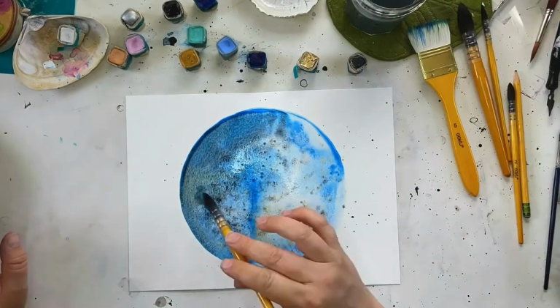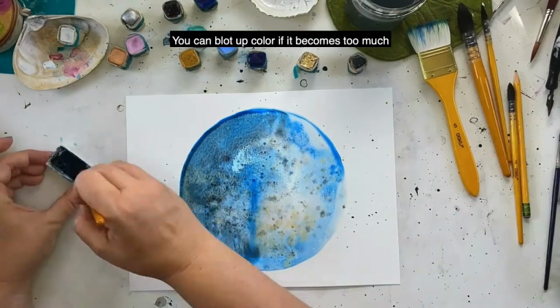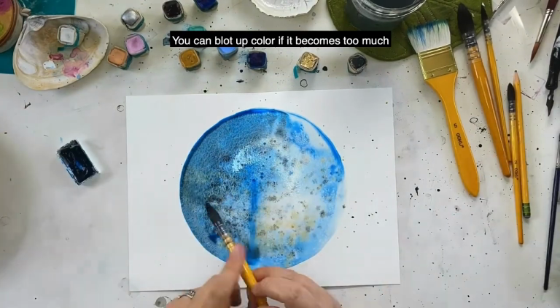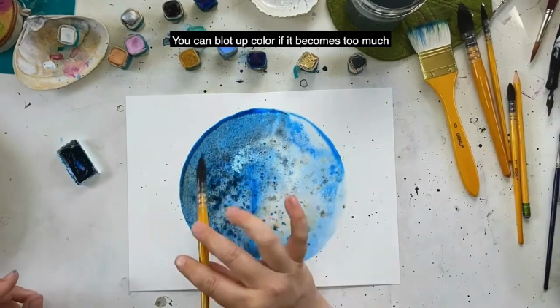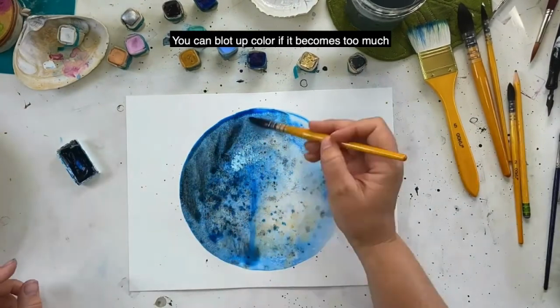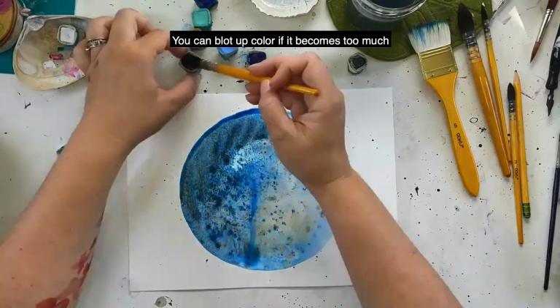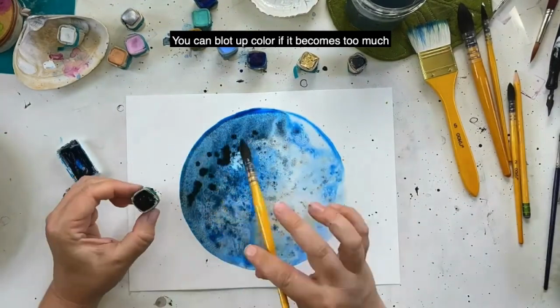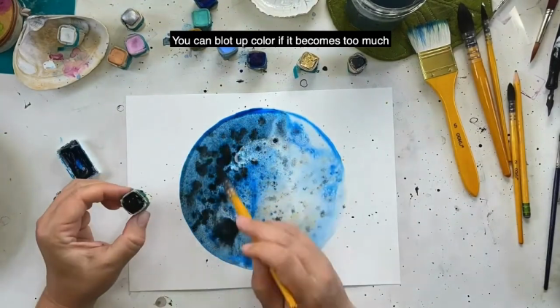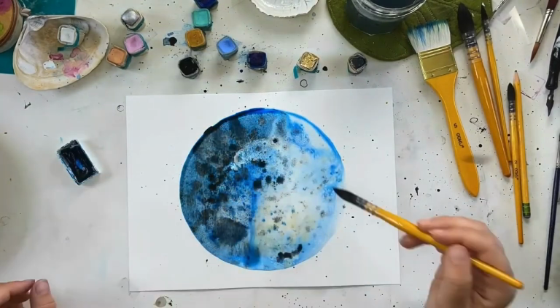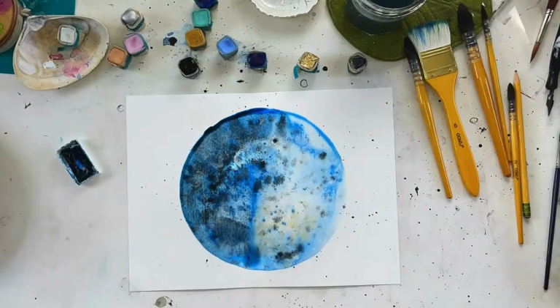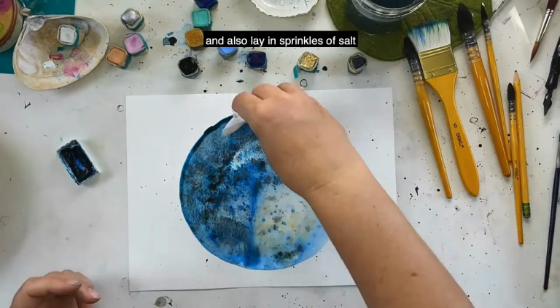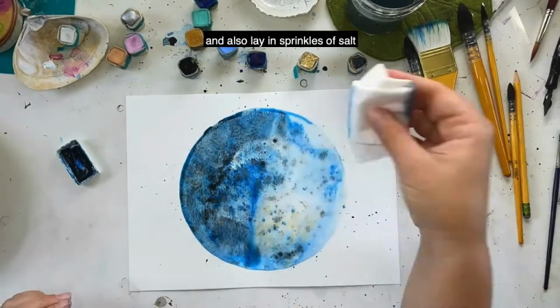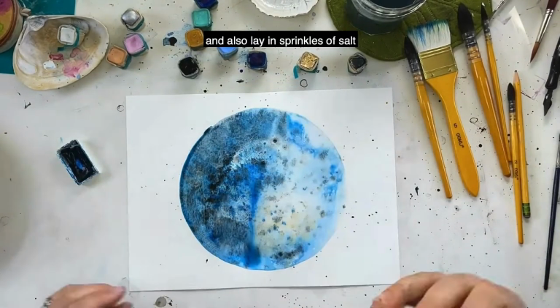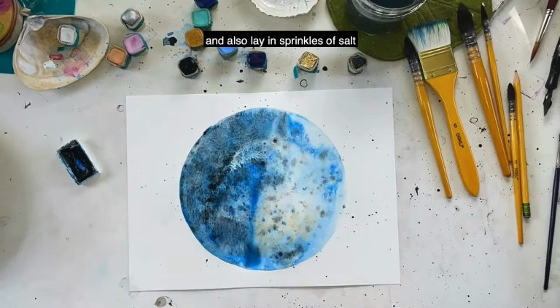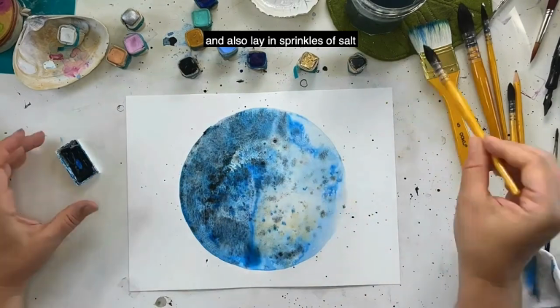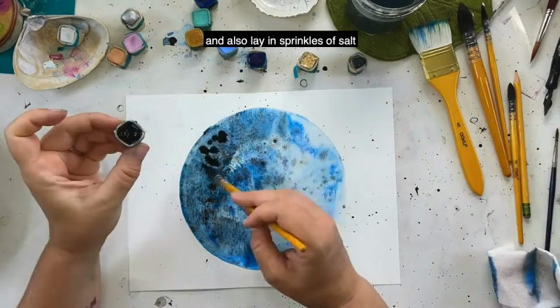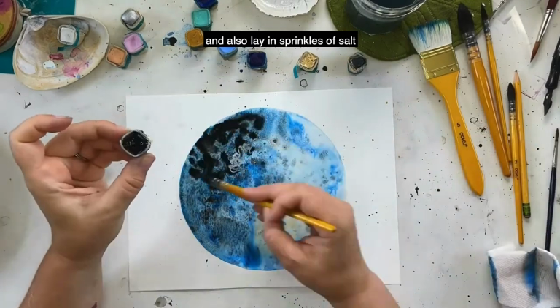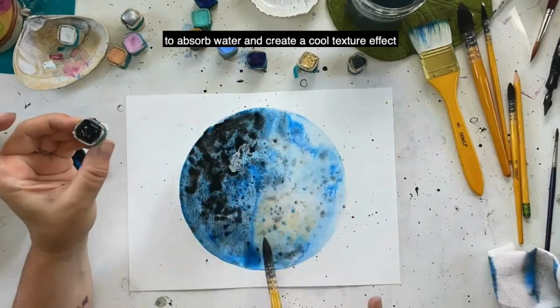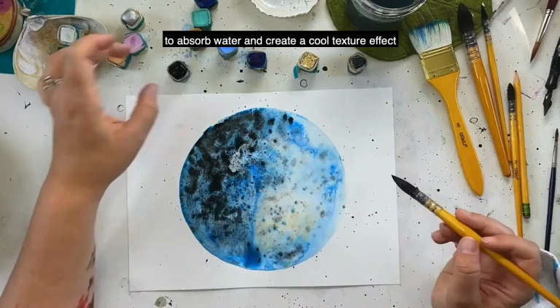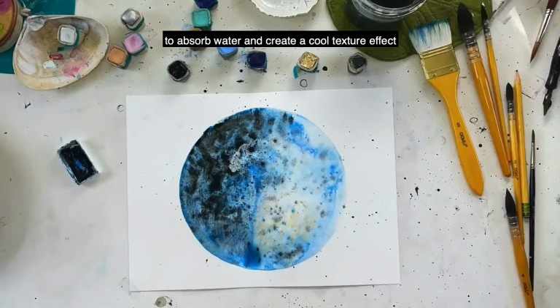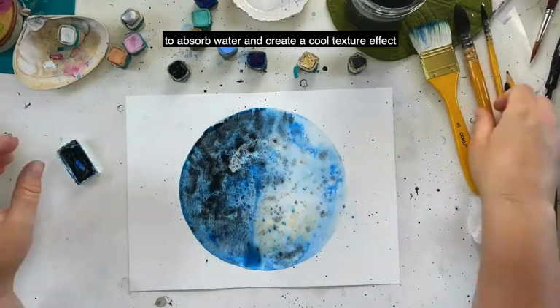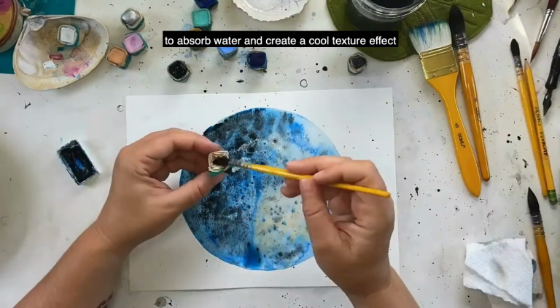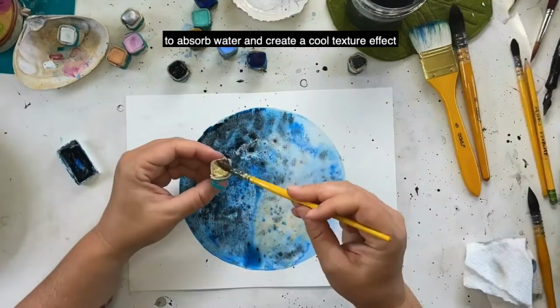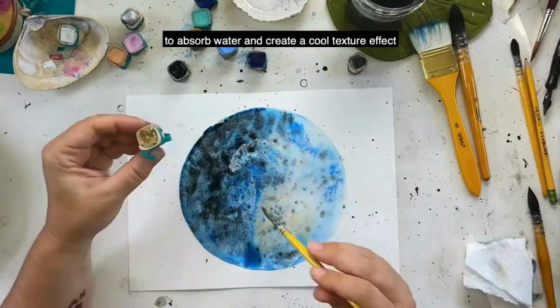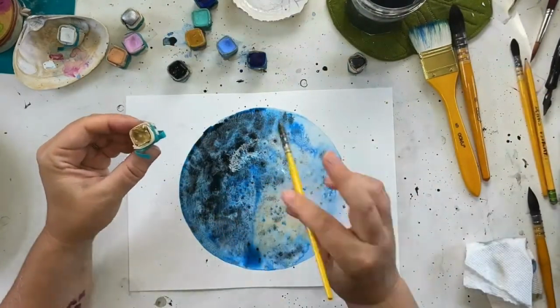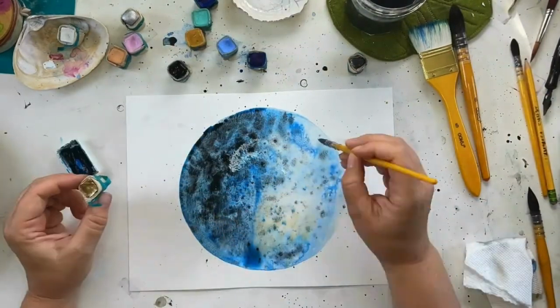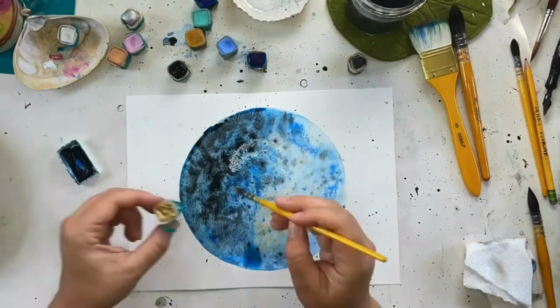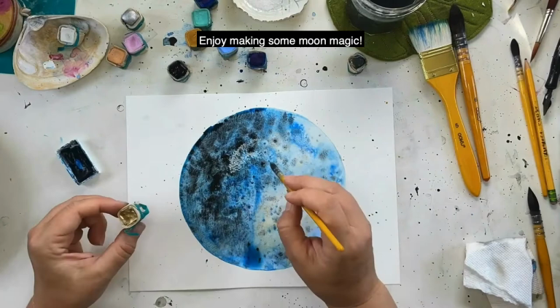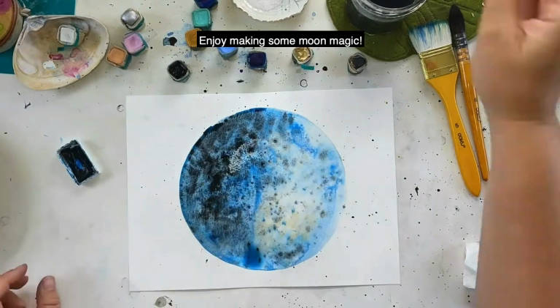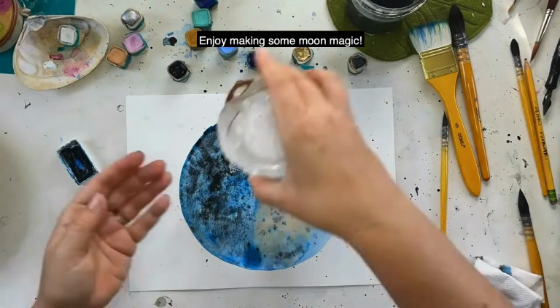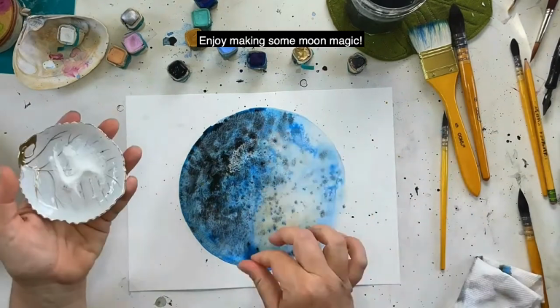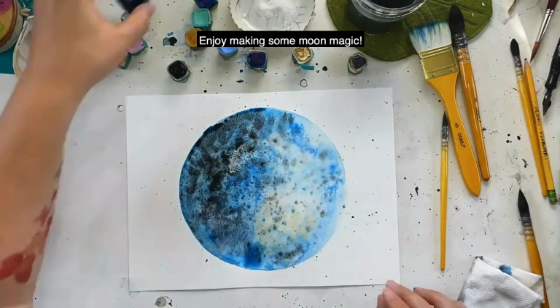You can blot up color if it becomes too much, and then also lay in sprinkles of salt to absorb water and create a cool texture effect. Enjoy making some moon magic!